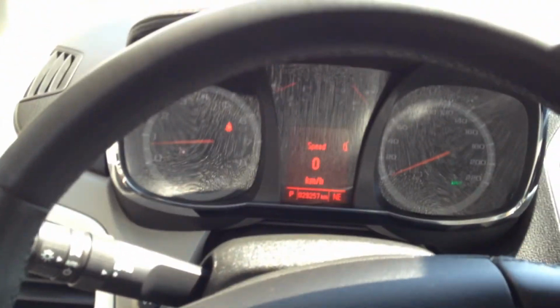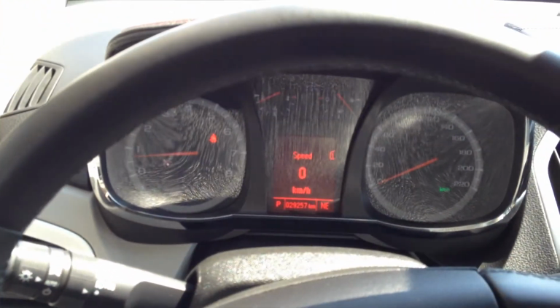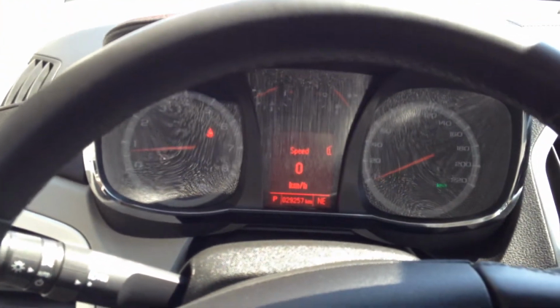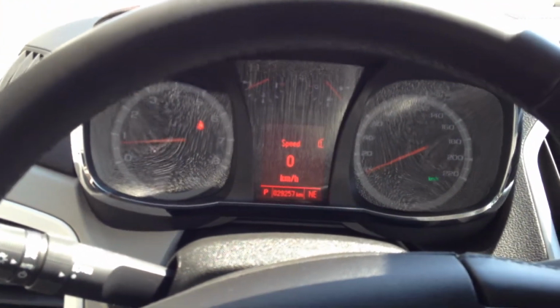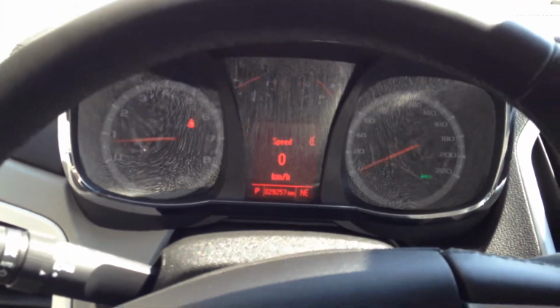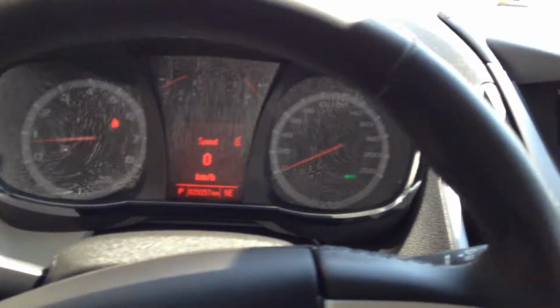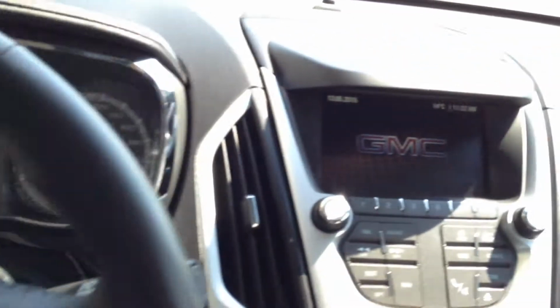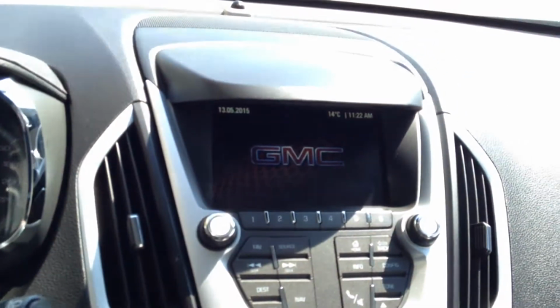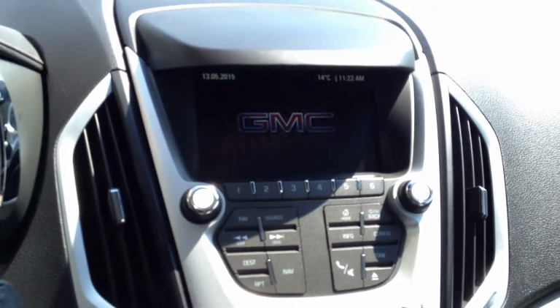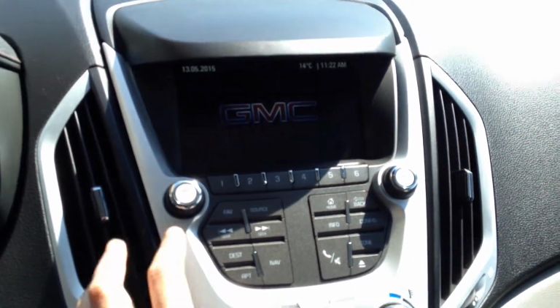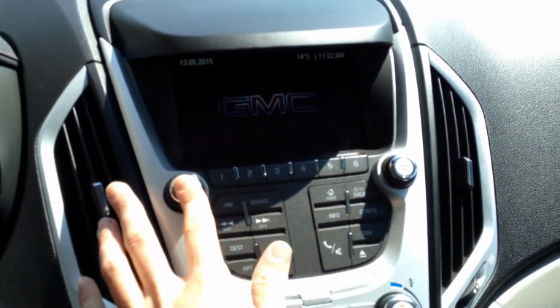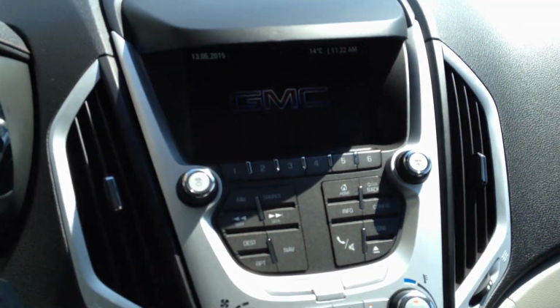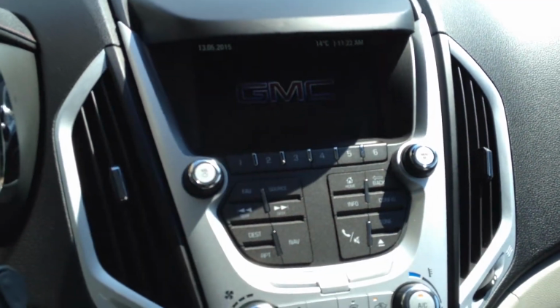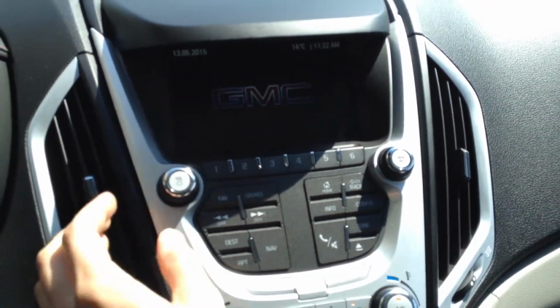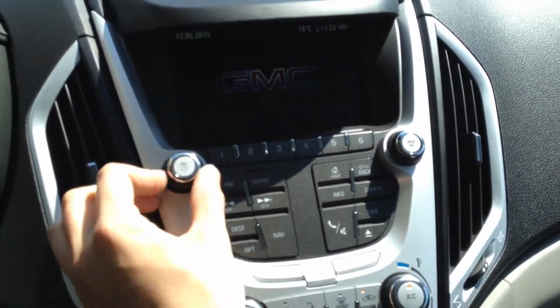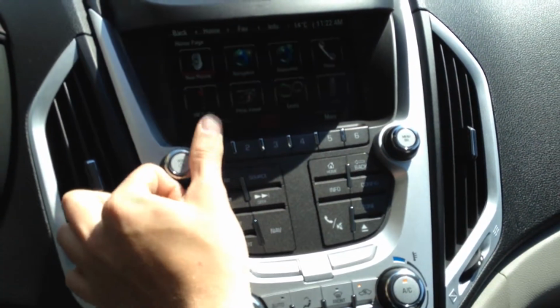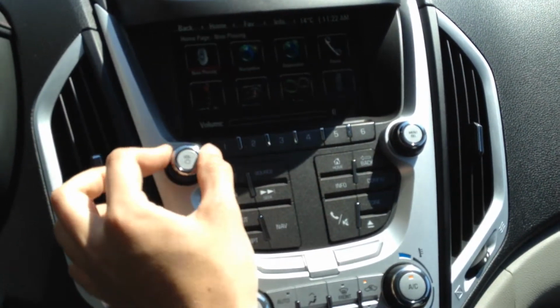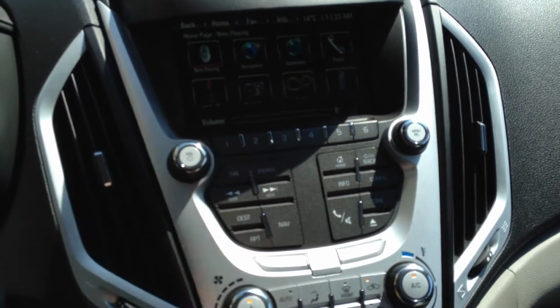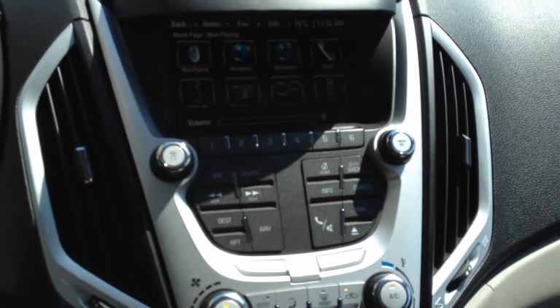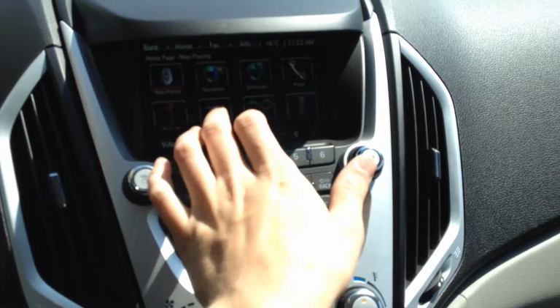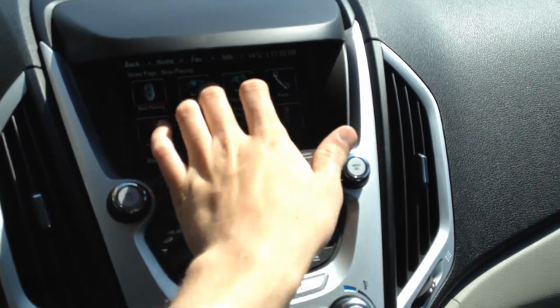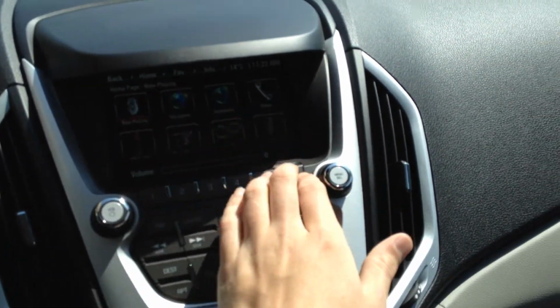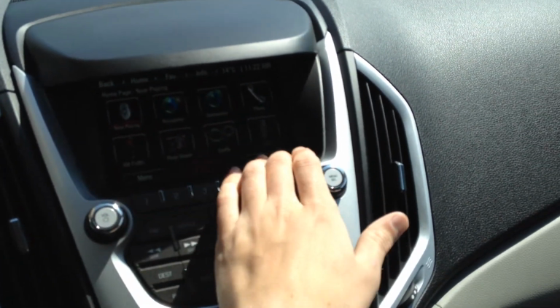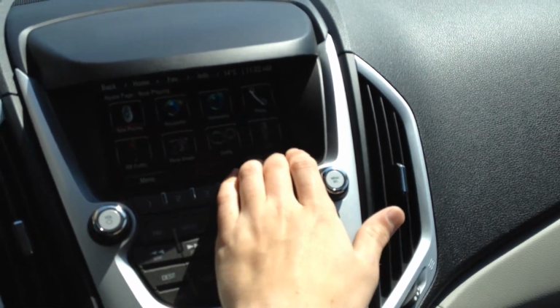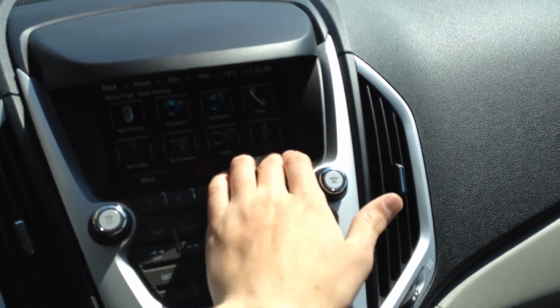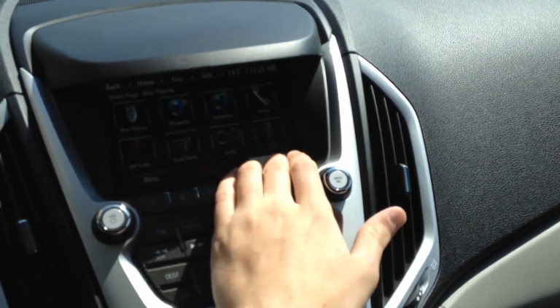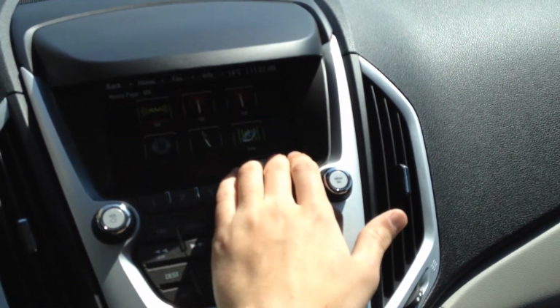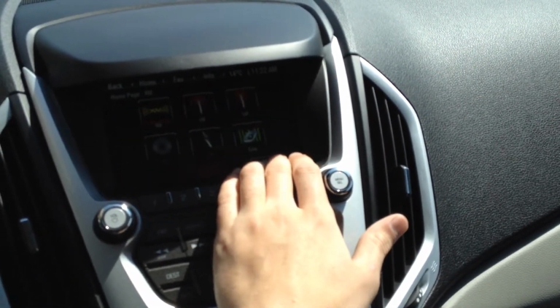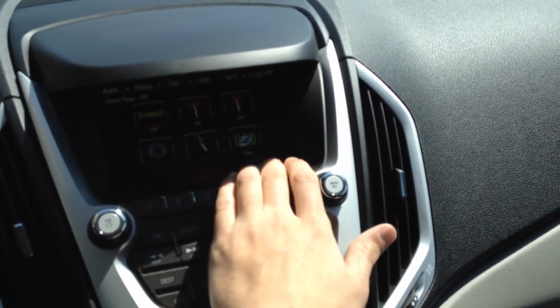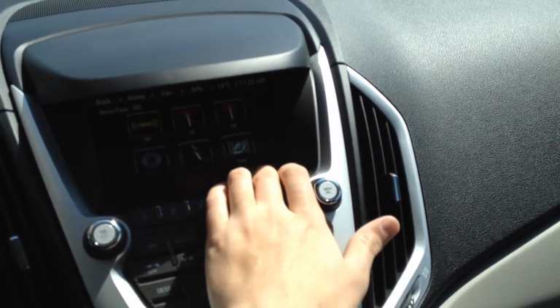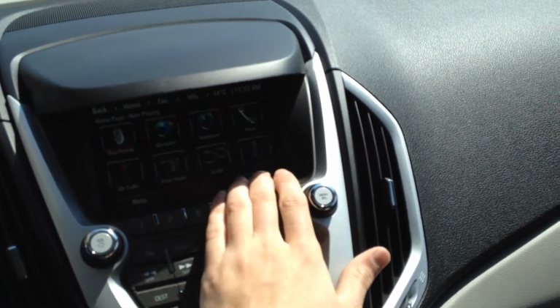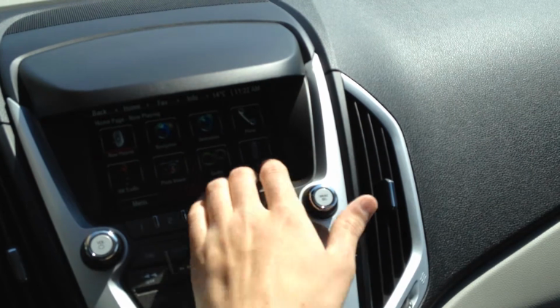There's a driver information display system in the middle of the gauges. IntelliLink is featured on the main screen. We have navigation on this particular model, as well as AM, FM, CD, AUX, USB, and Sirius XM.